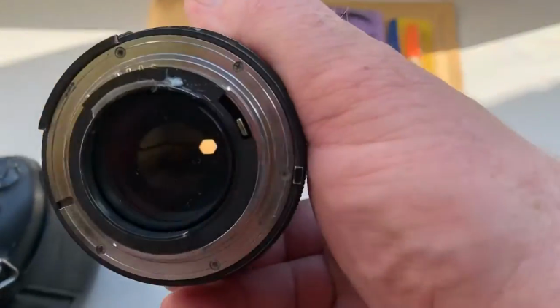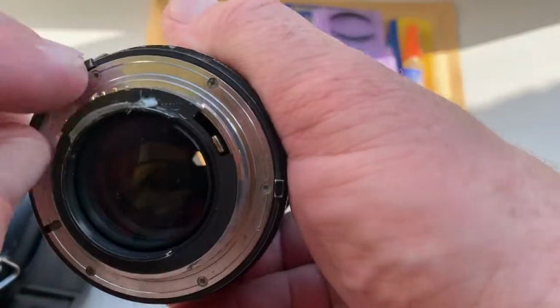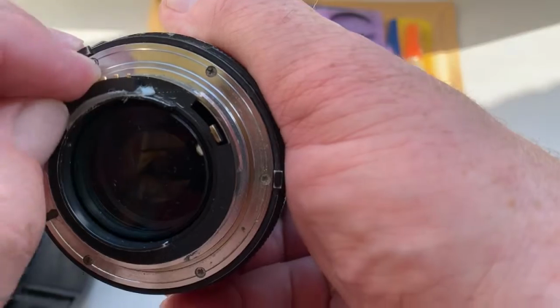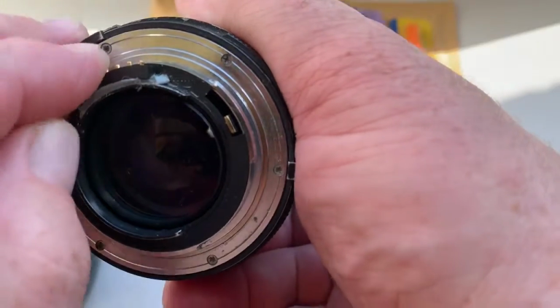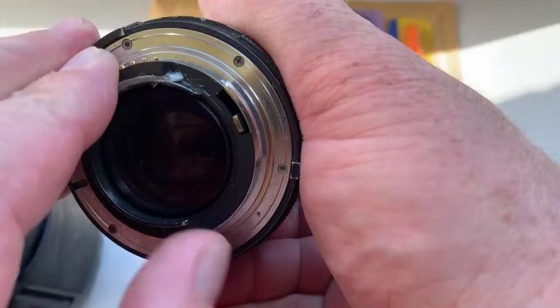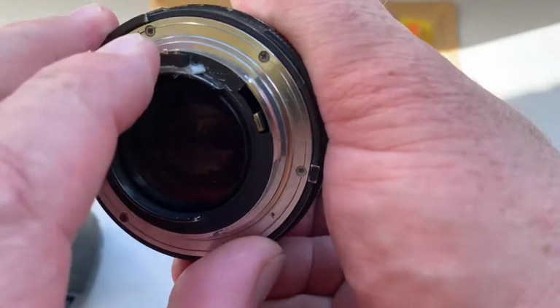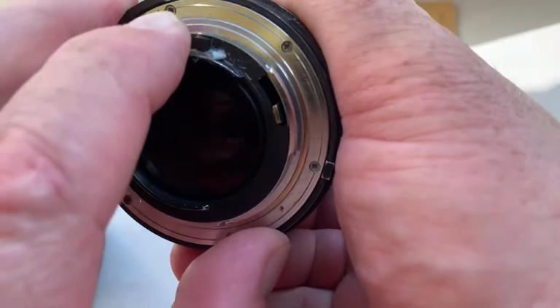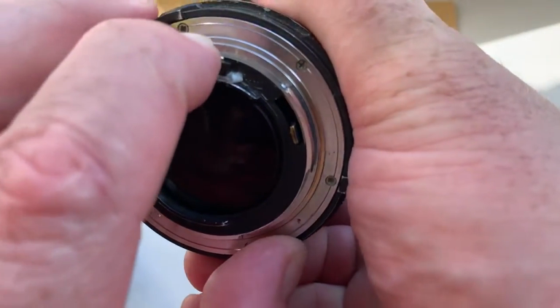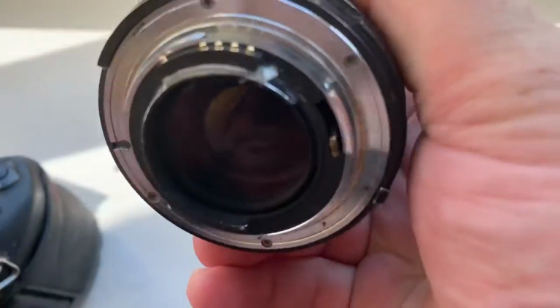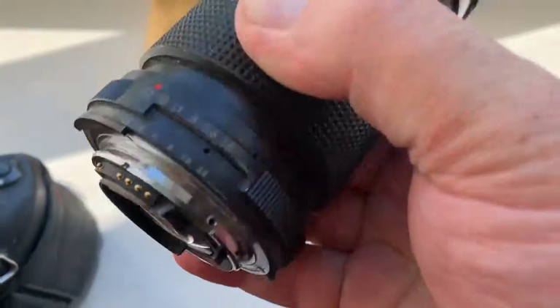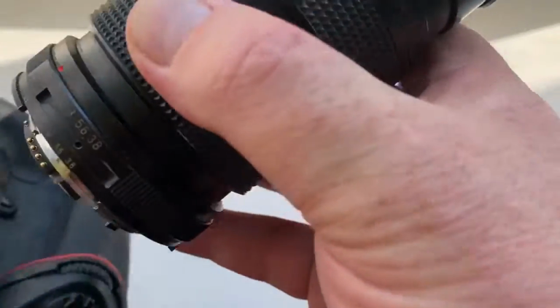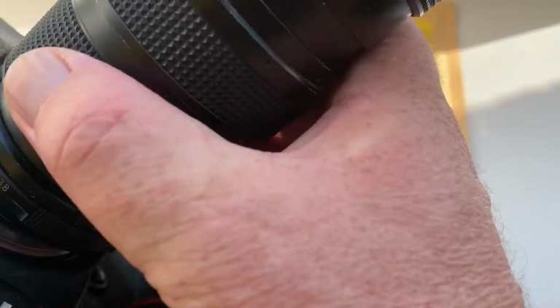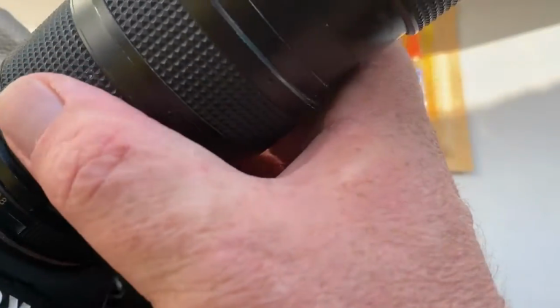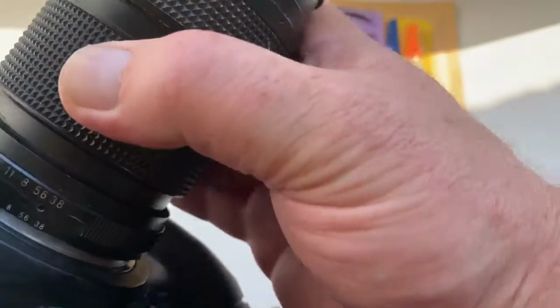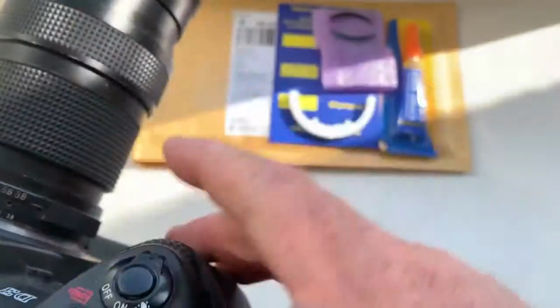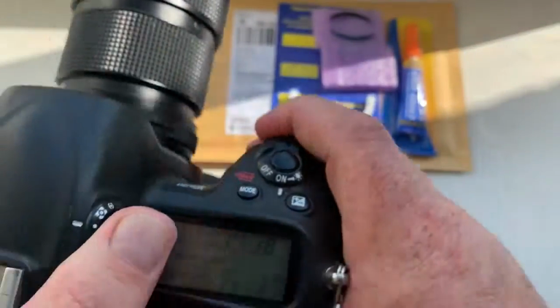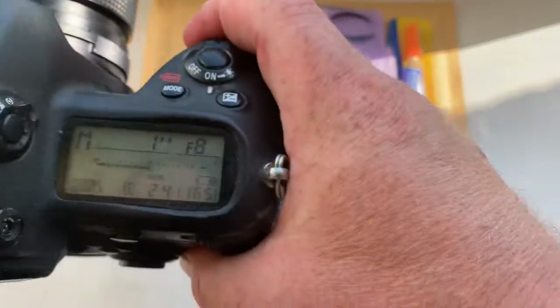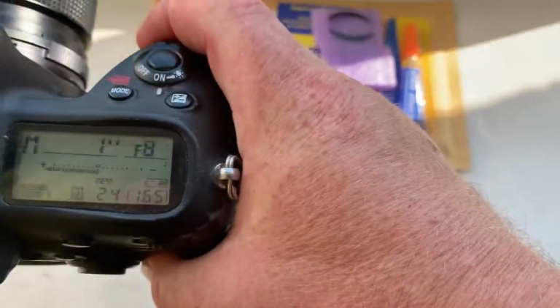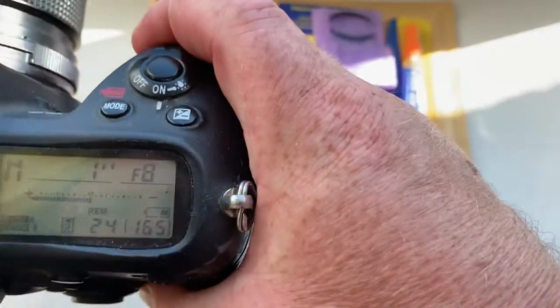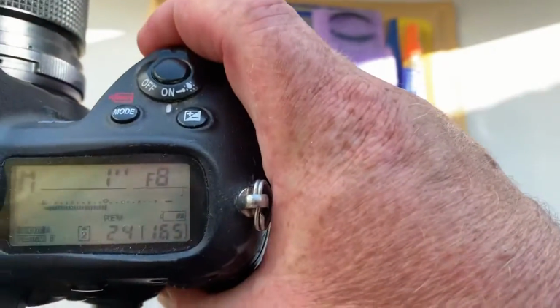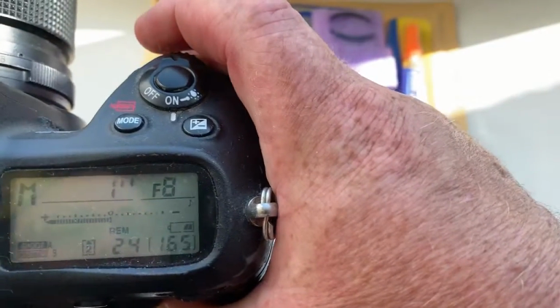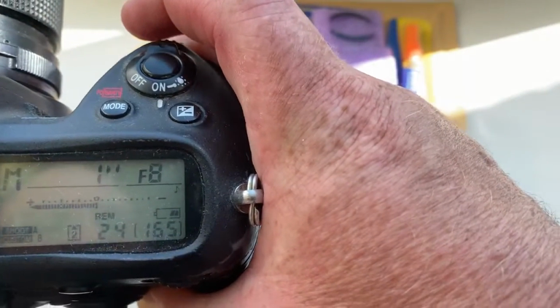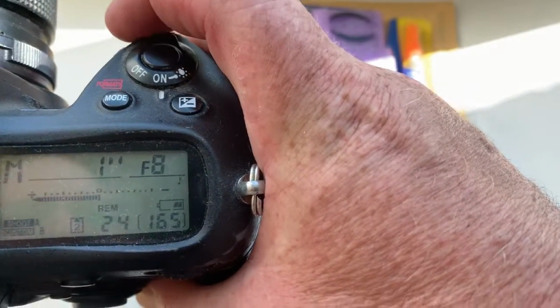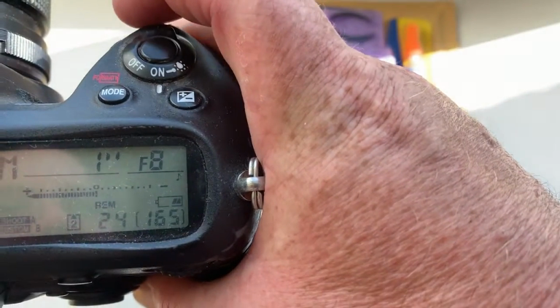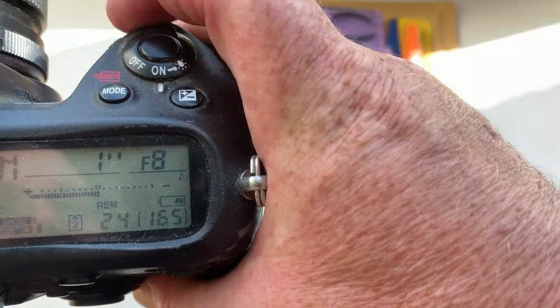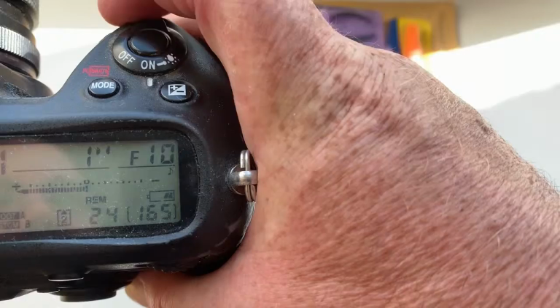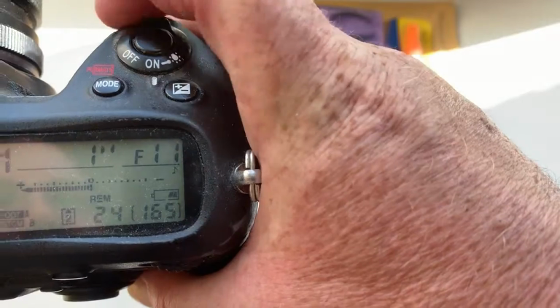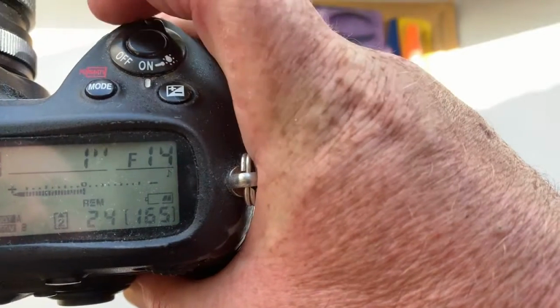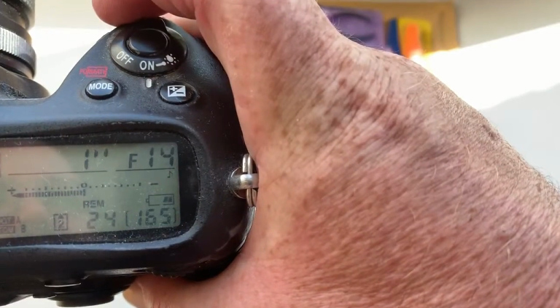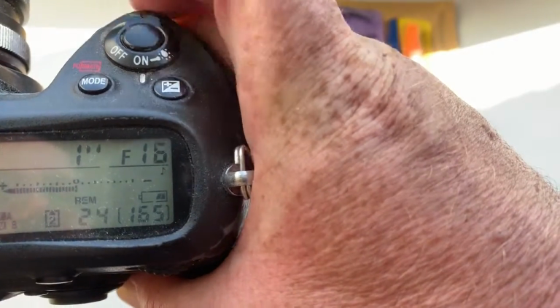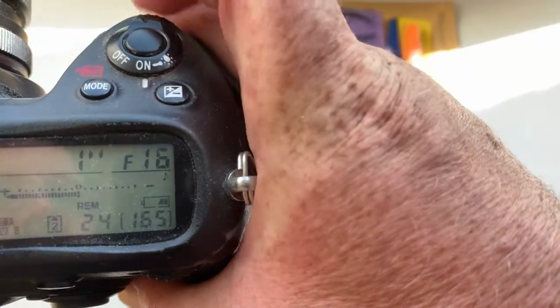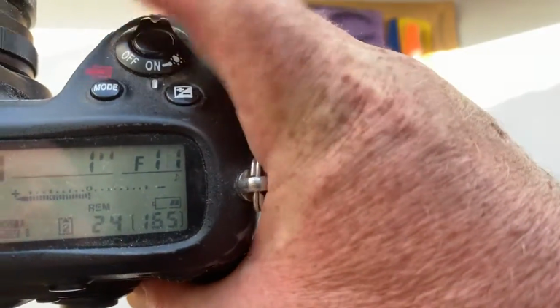Now I check it in my camera. Look, I pre-programmed the focal length to 12mm, with aperture range from 8 to 16.